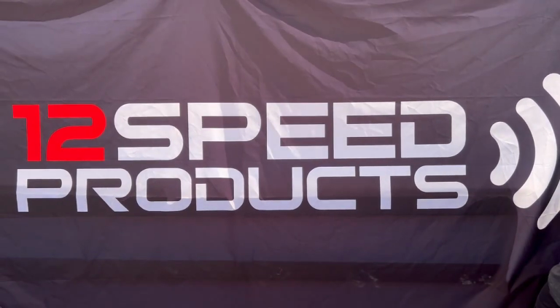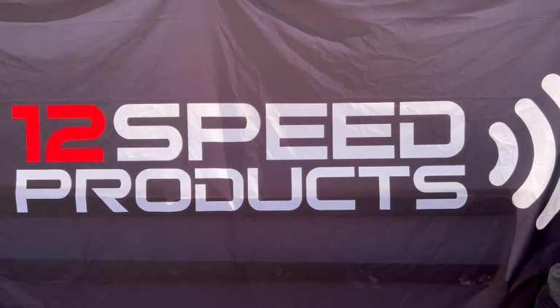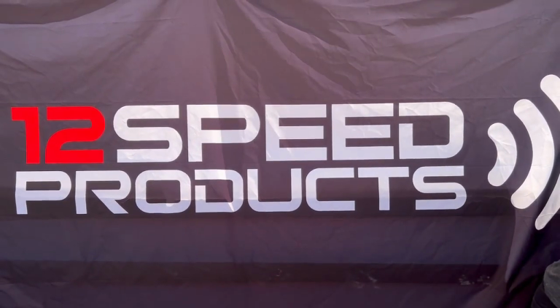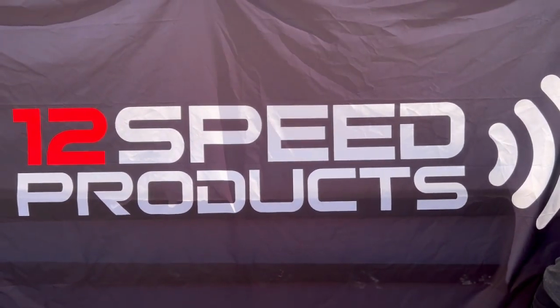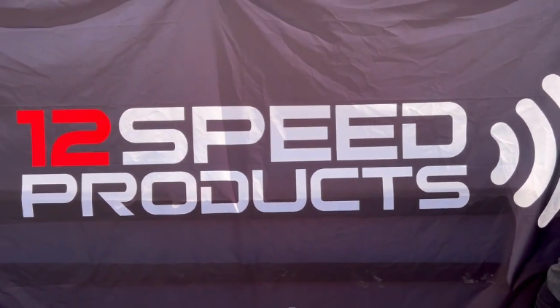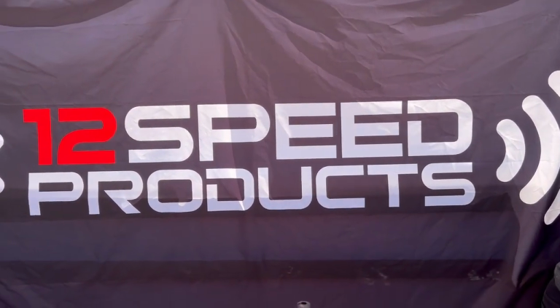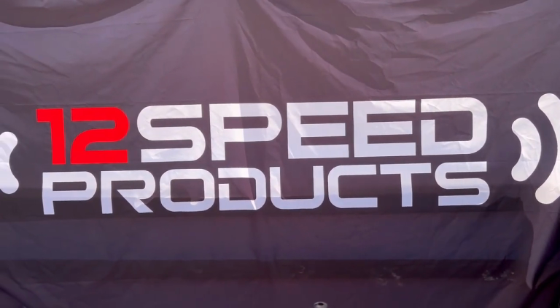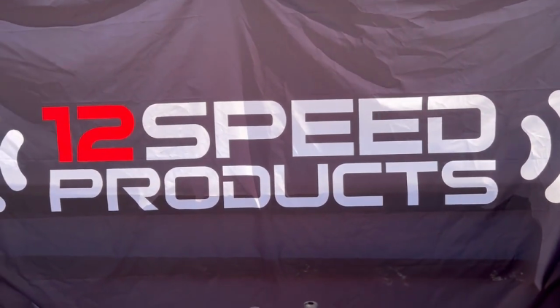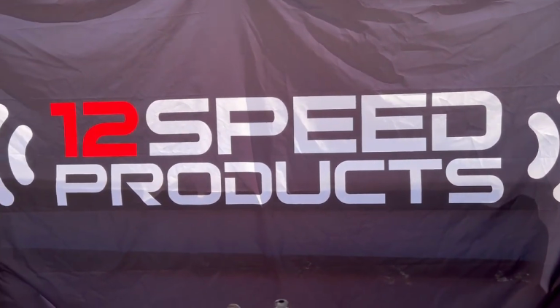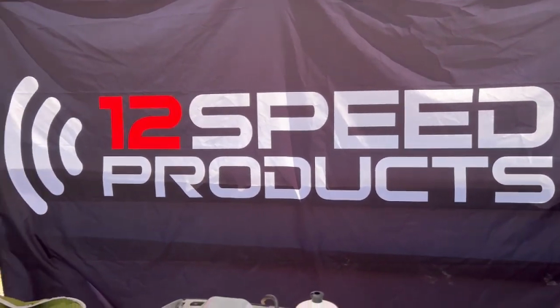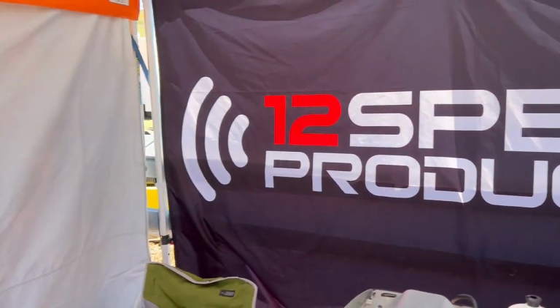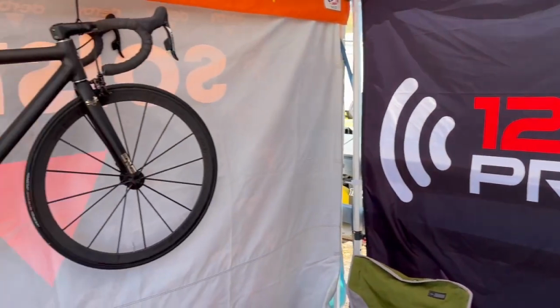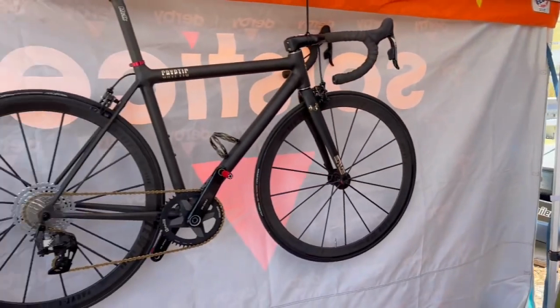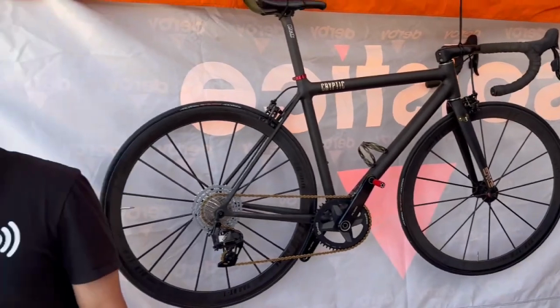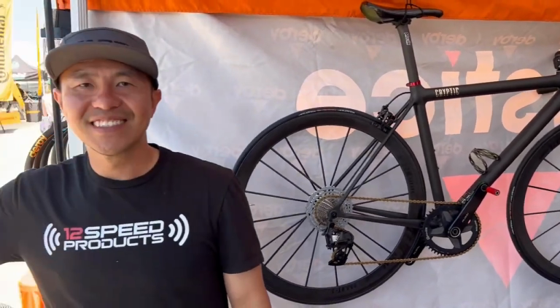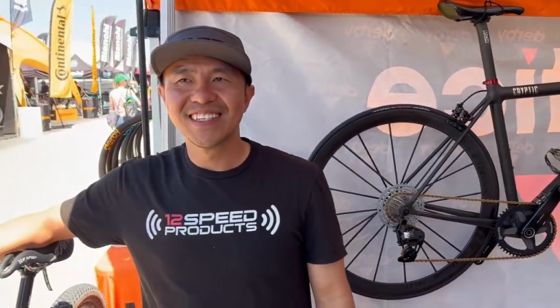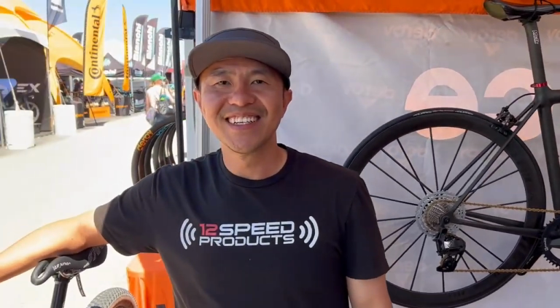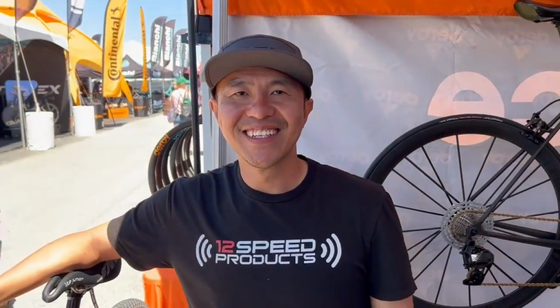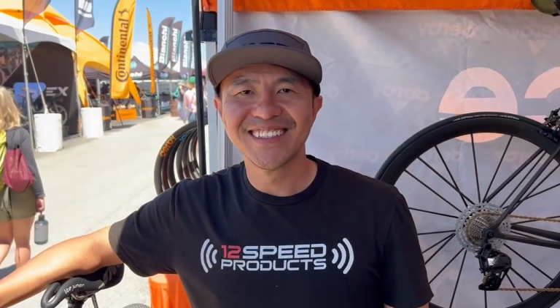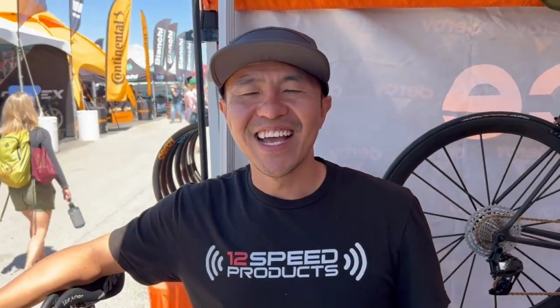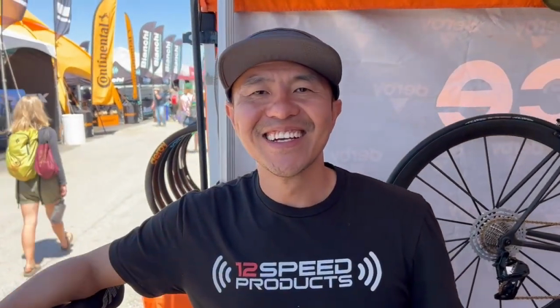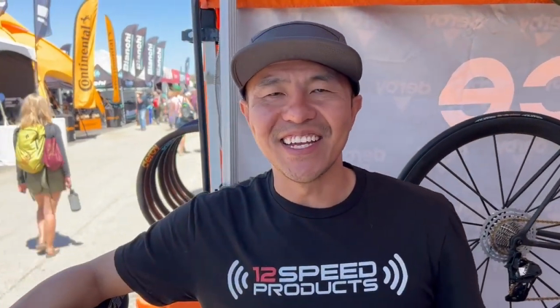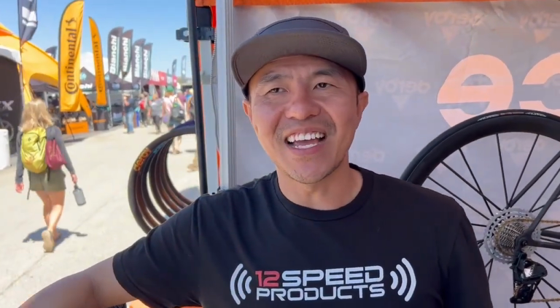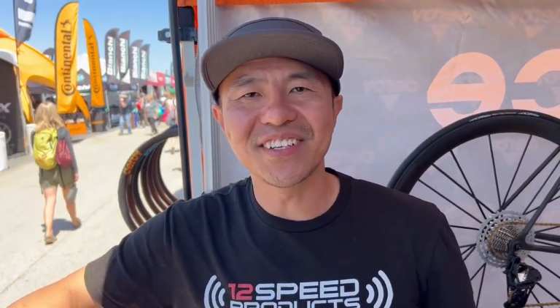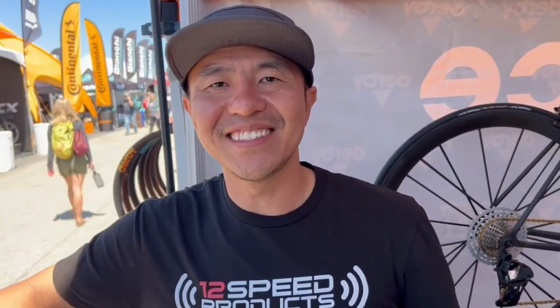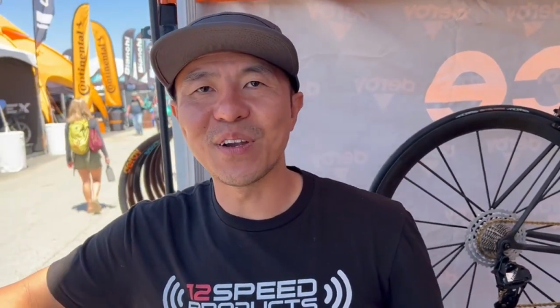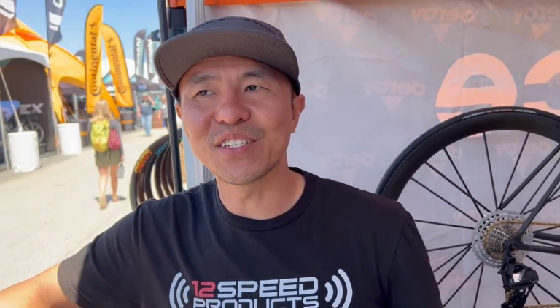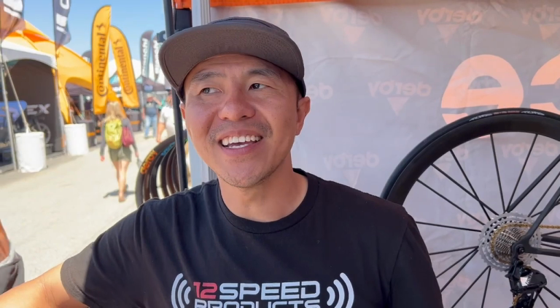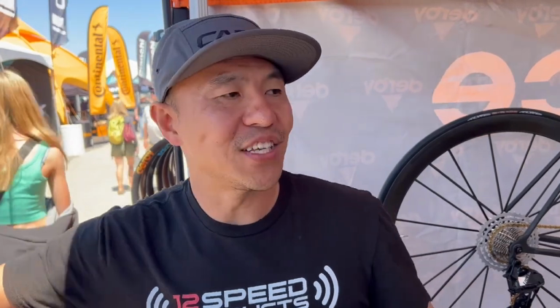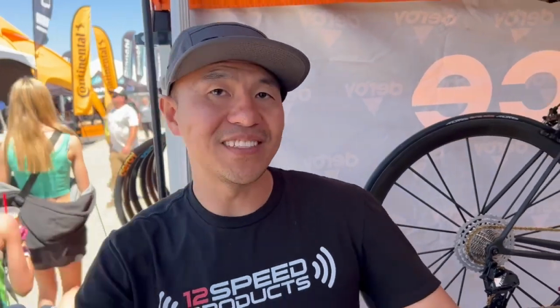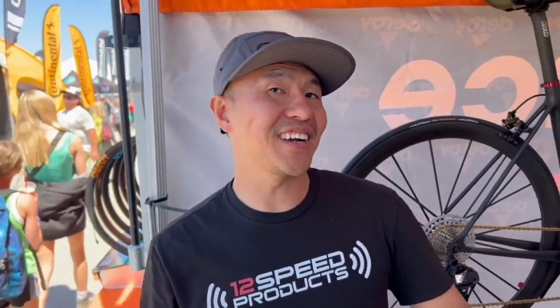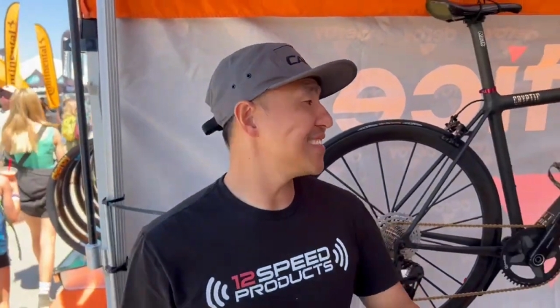Here I am with 12 Speed Products, and here is Ren to show us what they make. How's it going guys? This is Ren with 12 Speed. We're at Seattle Closet.